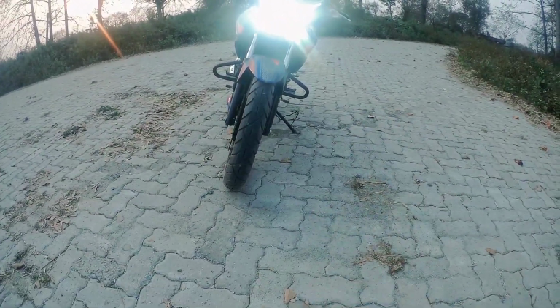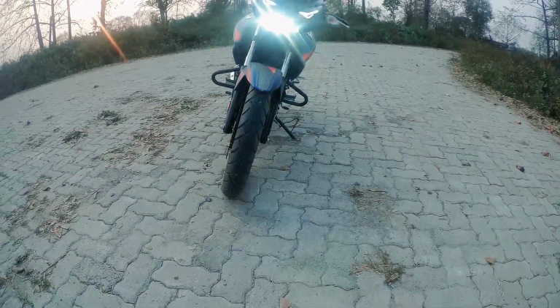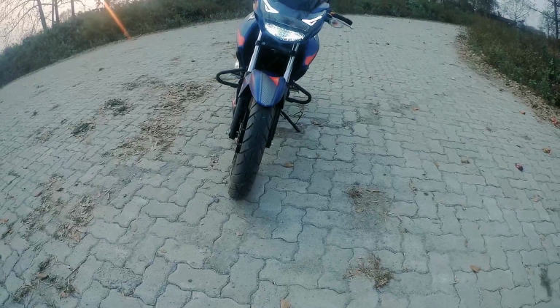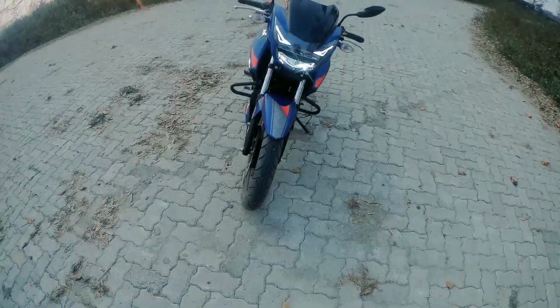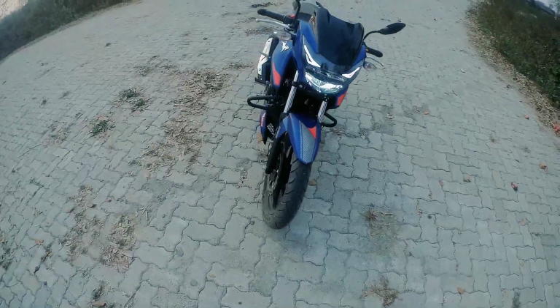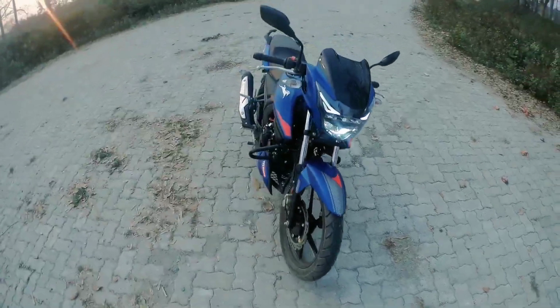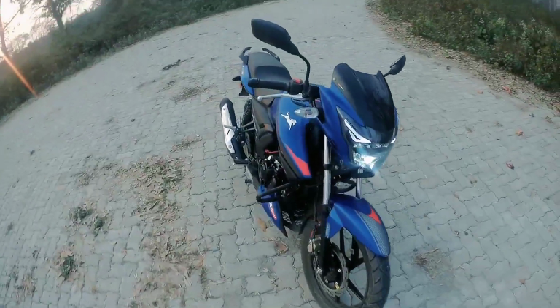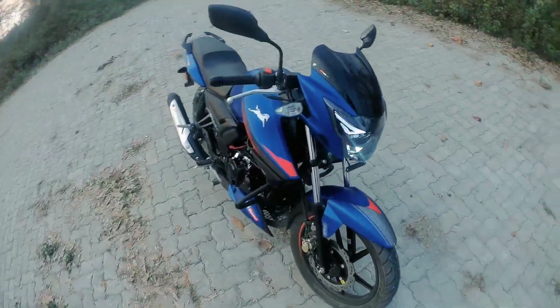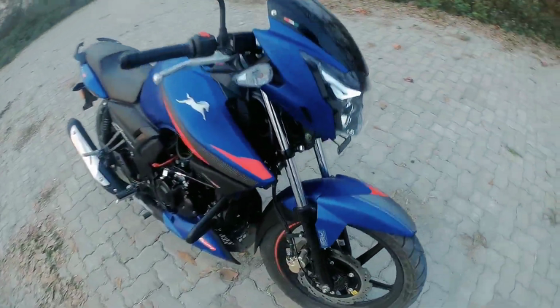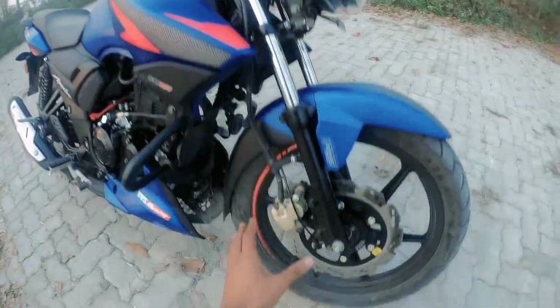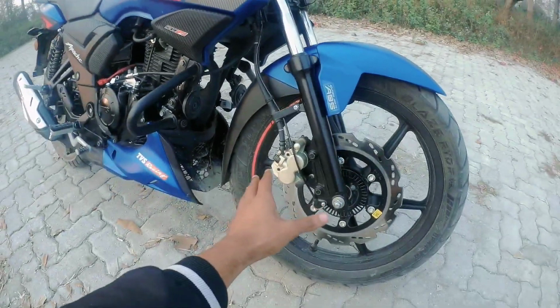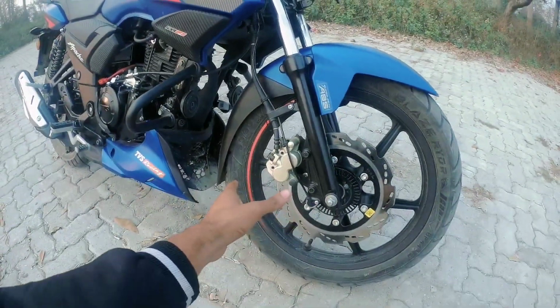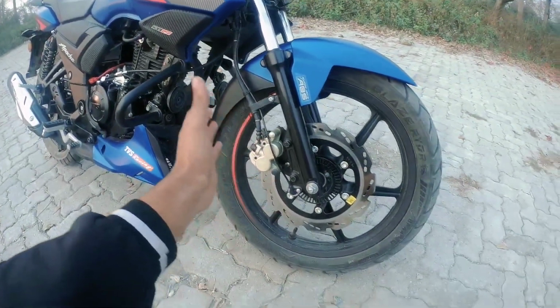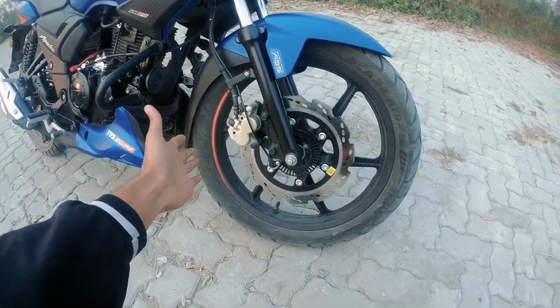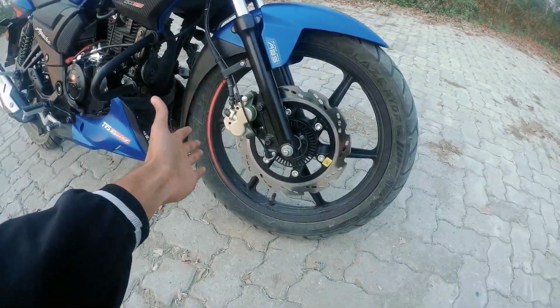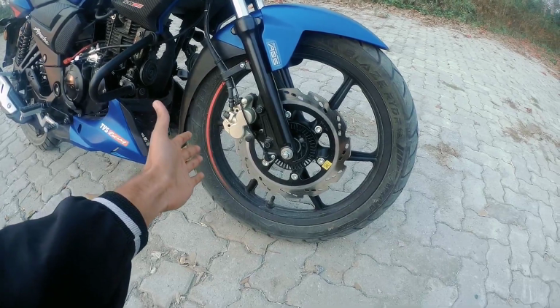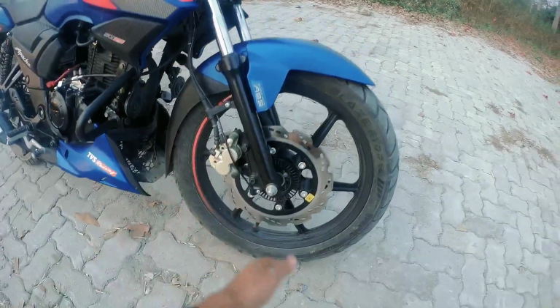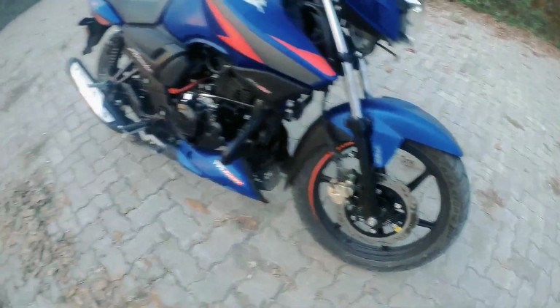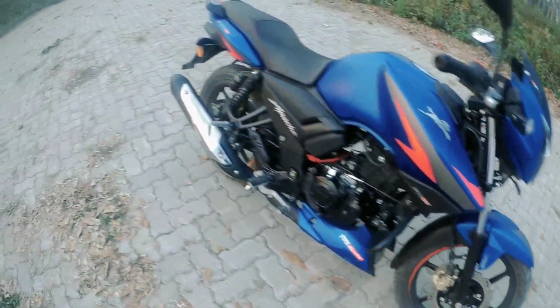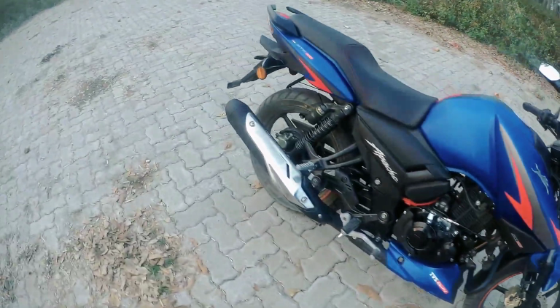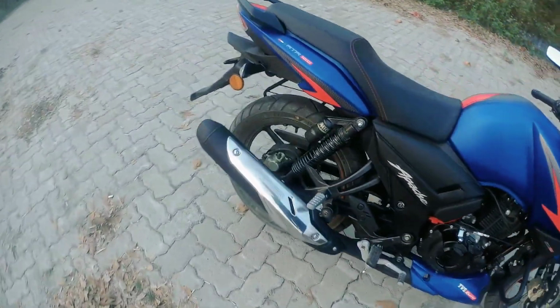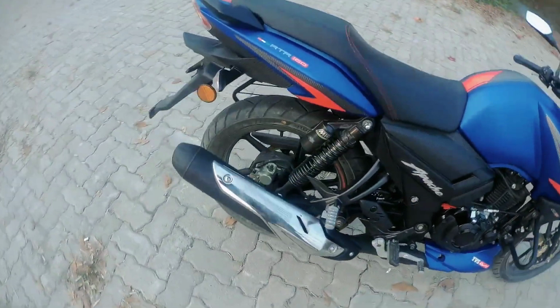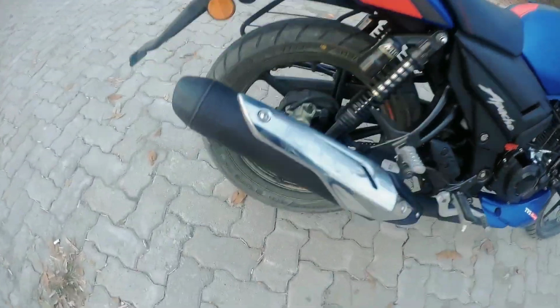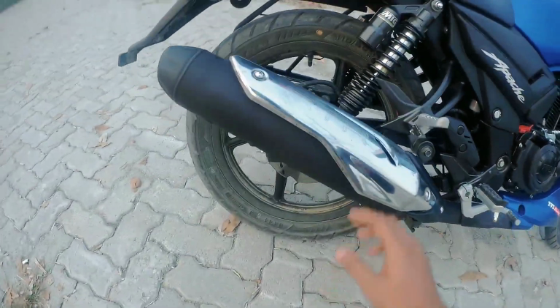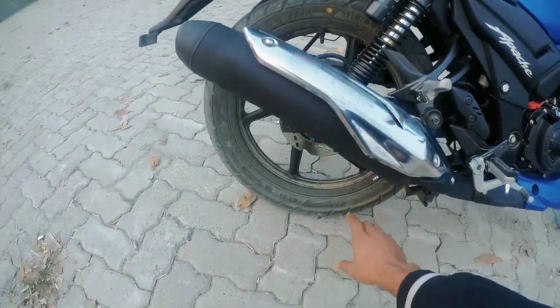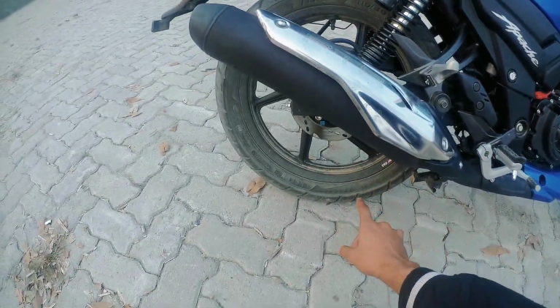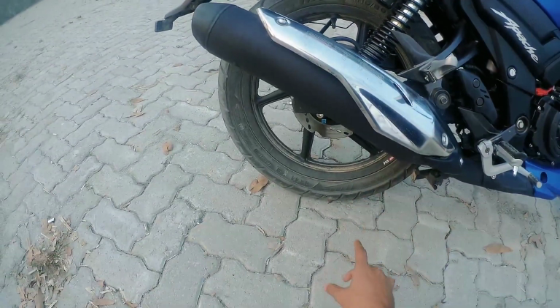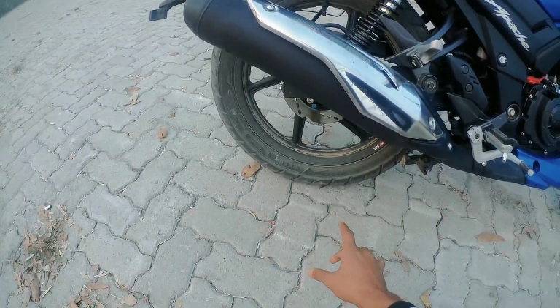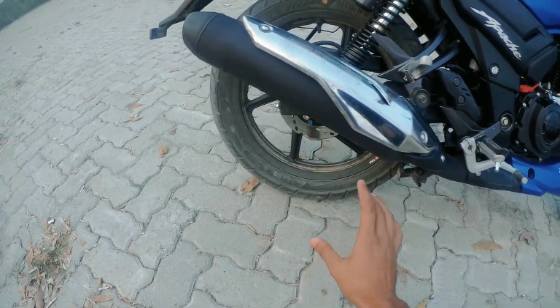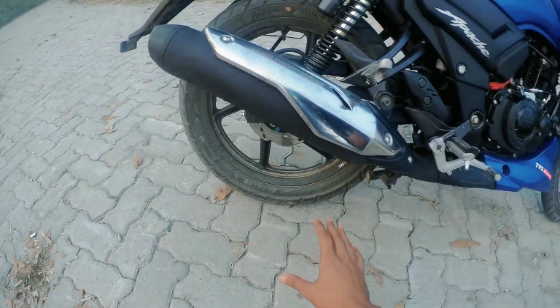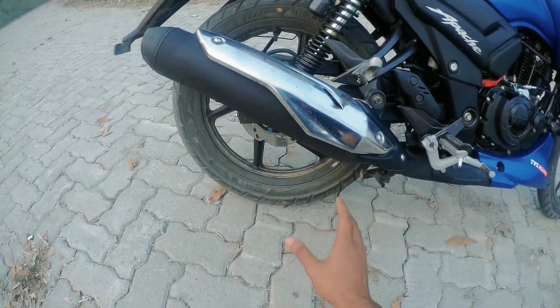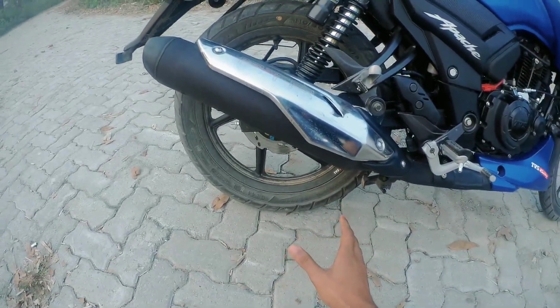If we talk about the tire section, the front tire is 90 section and the rear tire is 110 section, which provides a great grip.